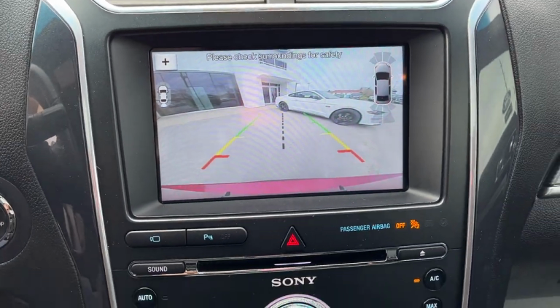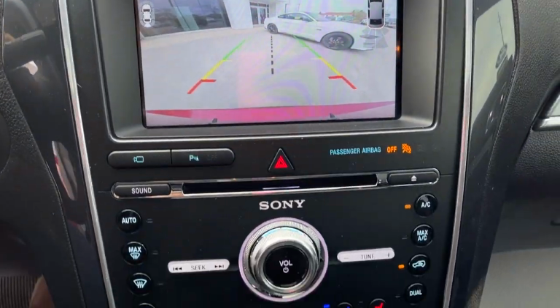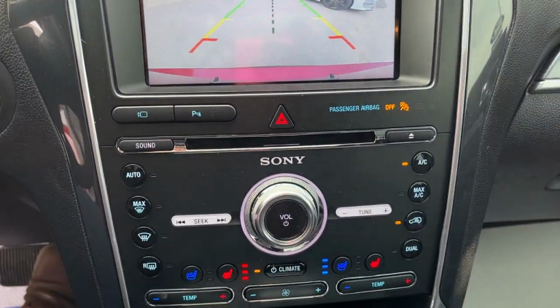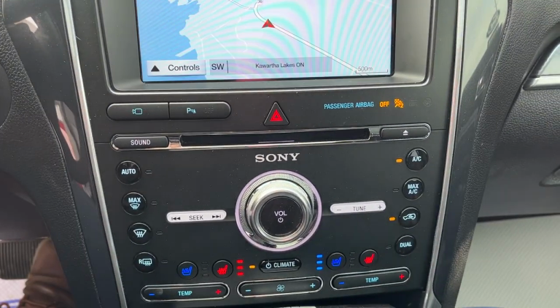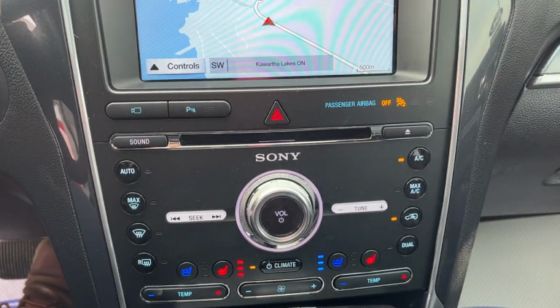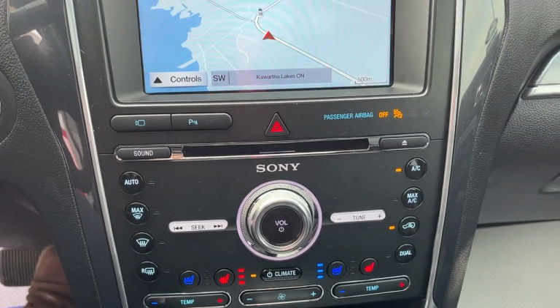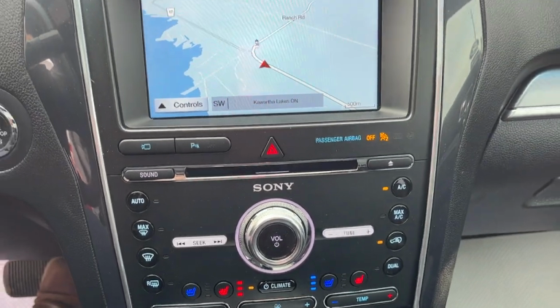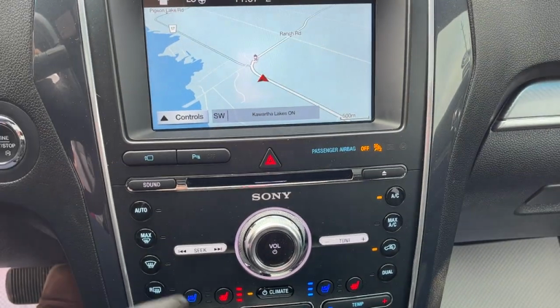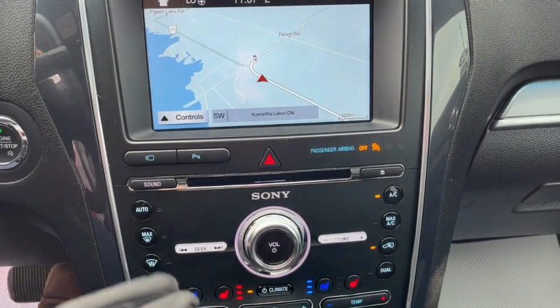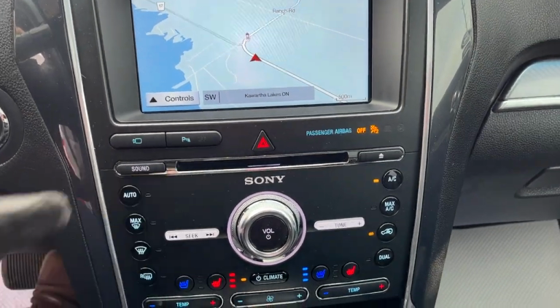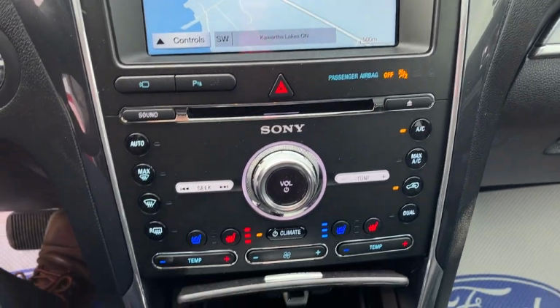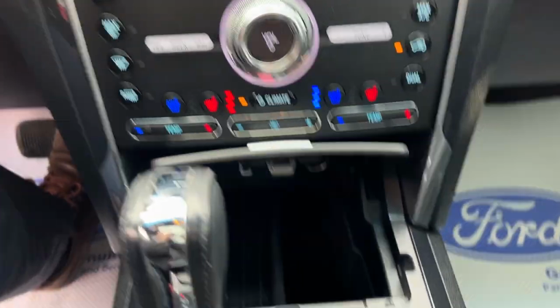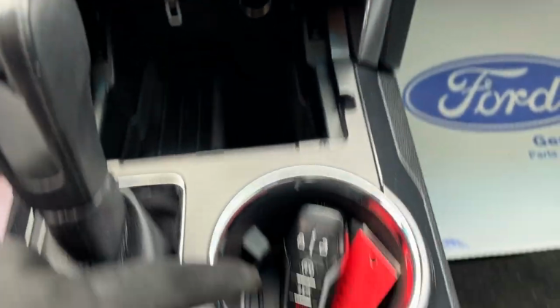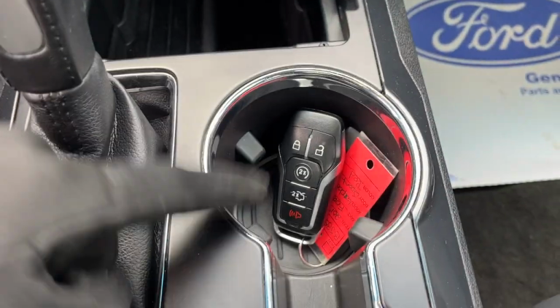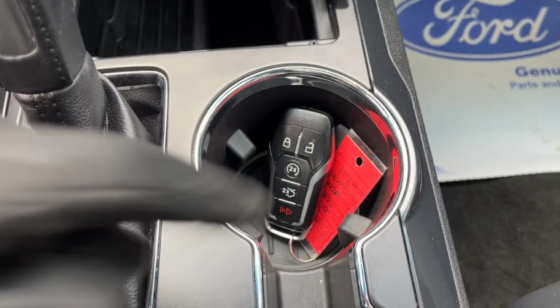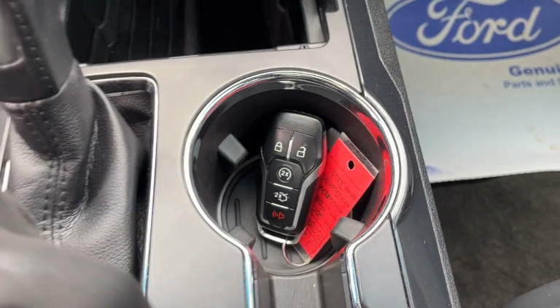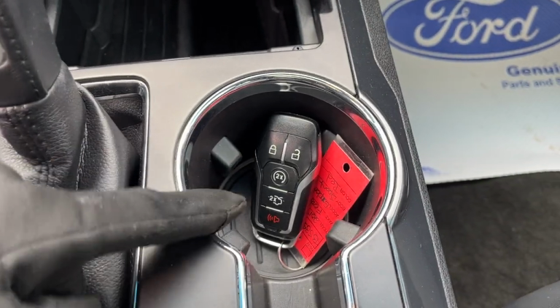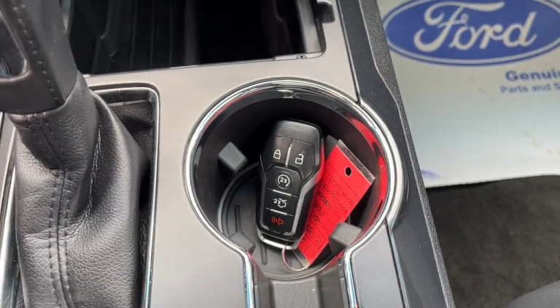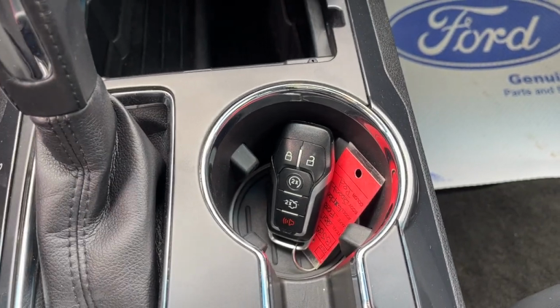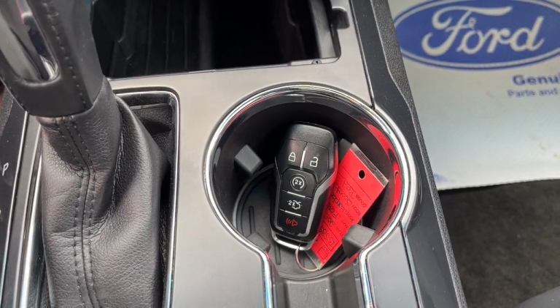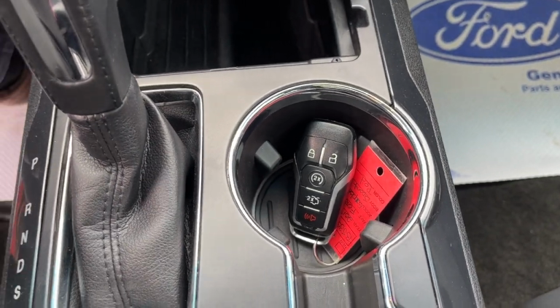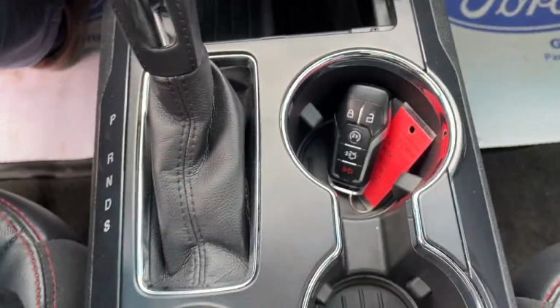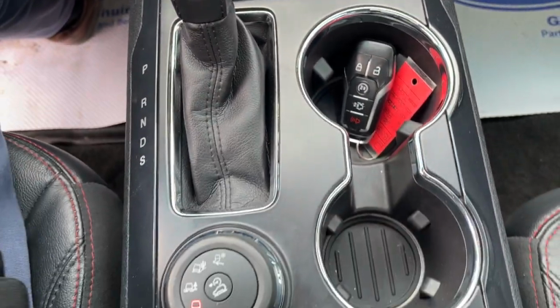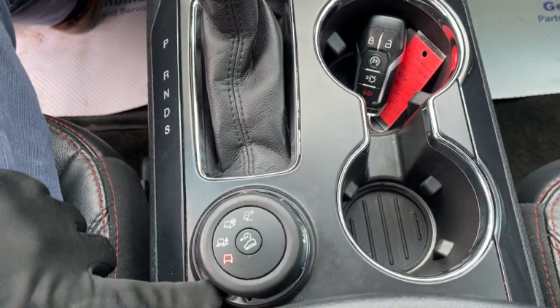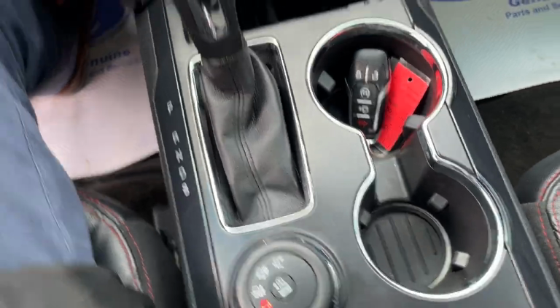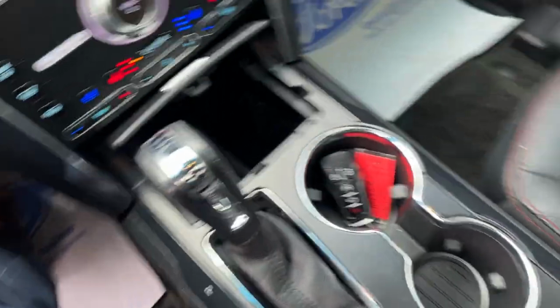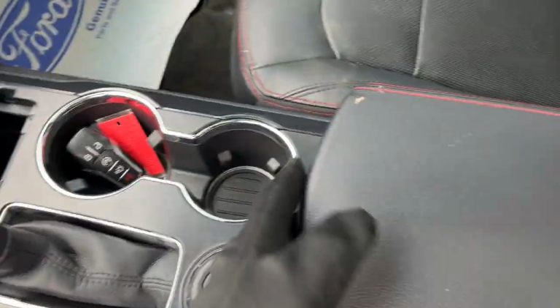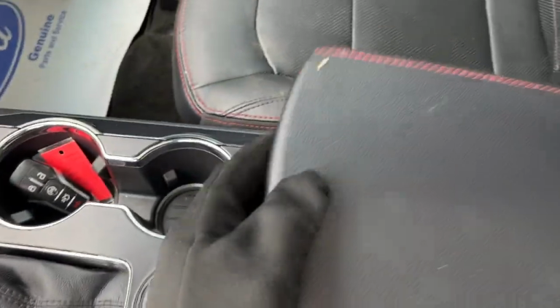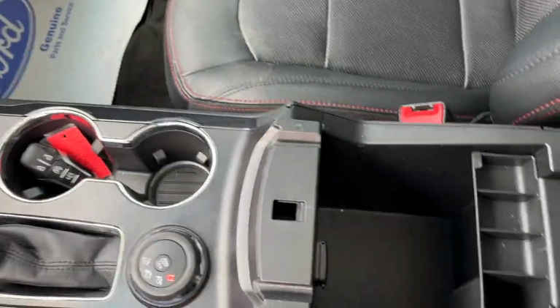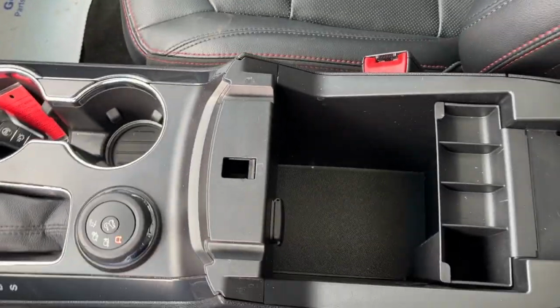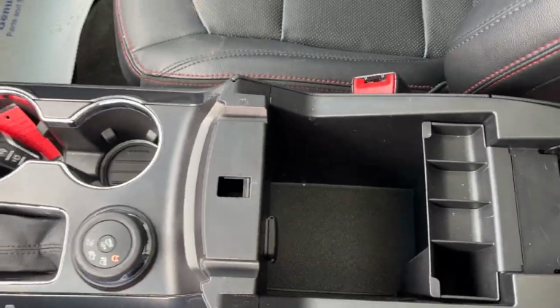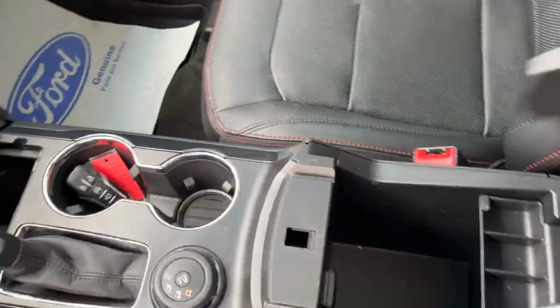Throwing it in reverse, you have your reverse camera with parking sensors front and back, which is awesome. You have remote start on the key fob as well as tailgate controls on the key fob. You have different drive modes and some storage in the center console.